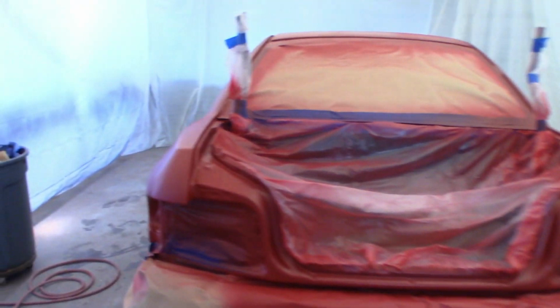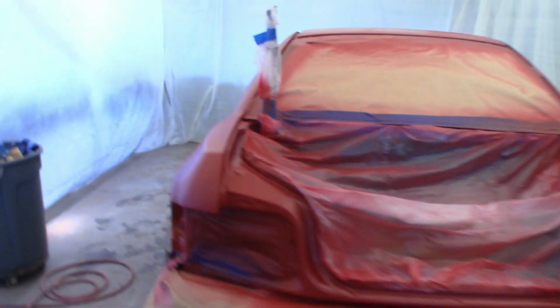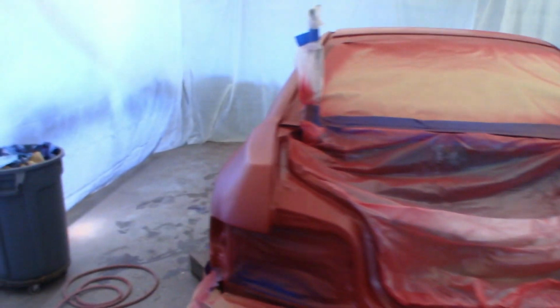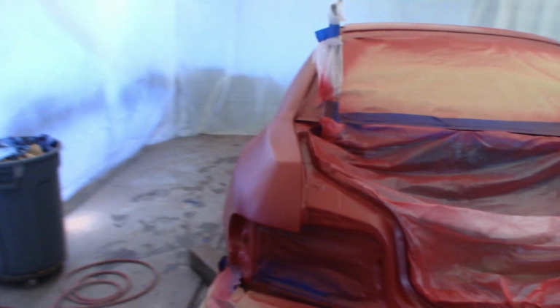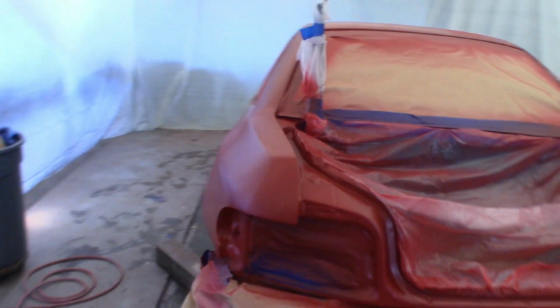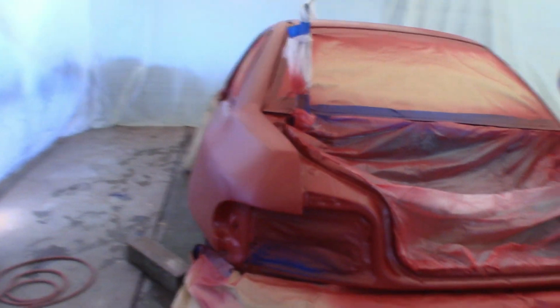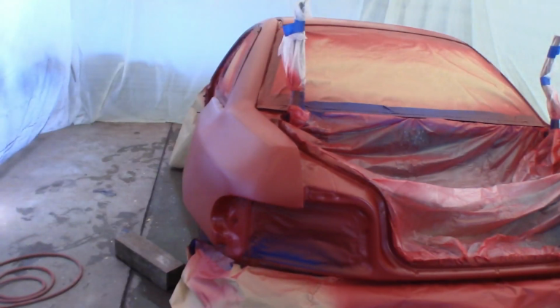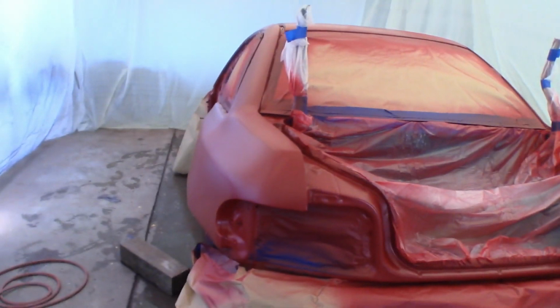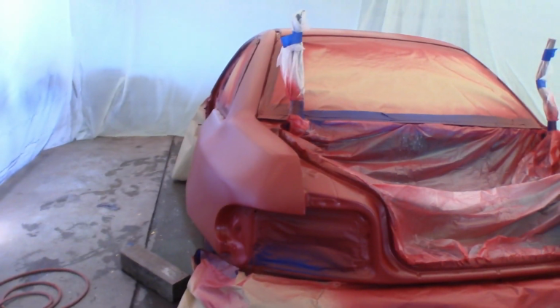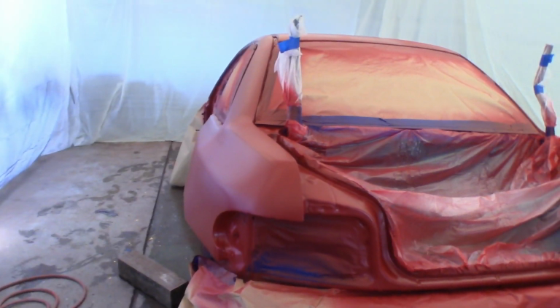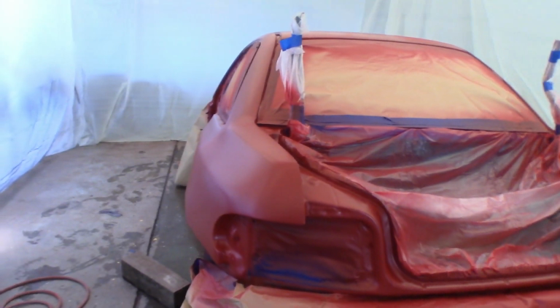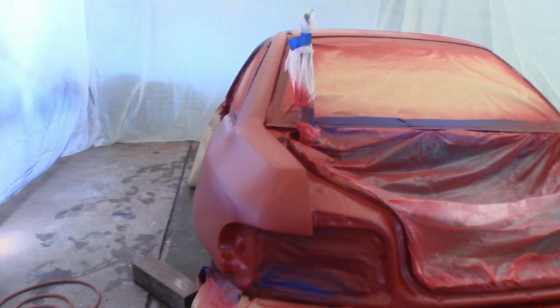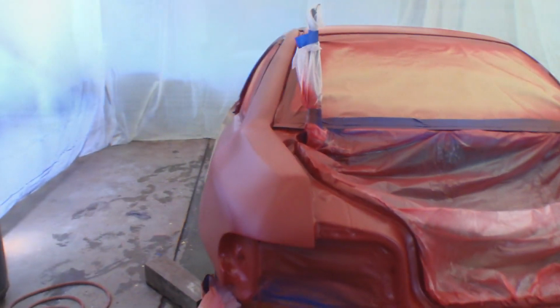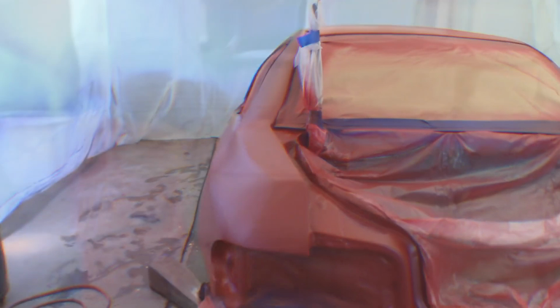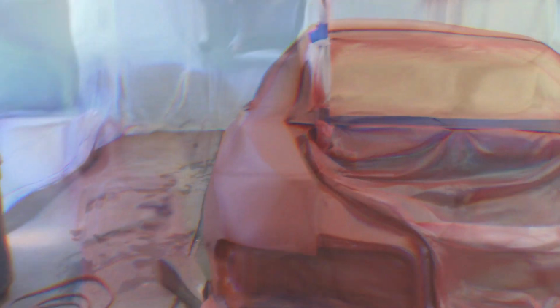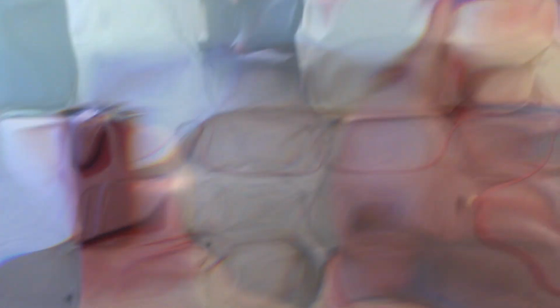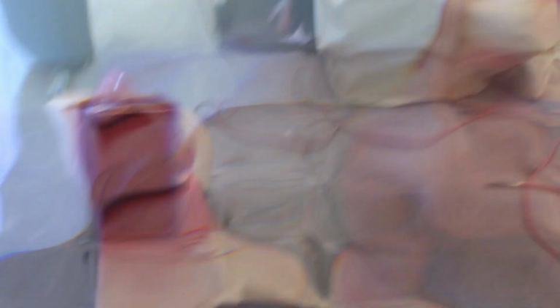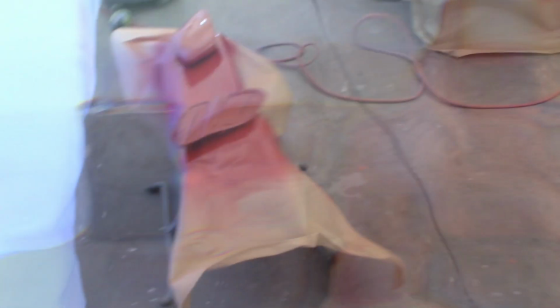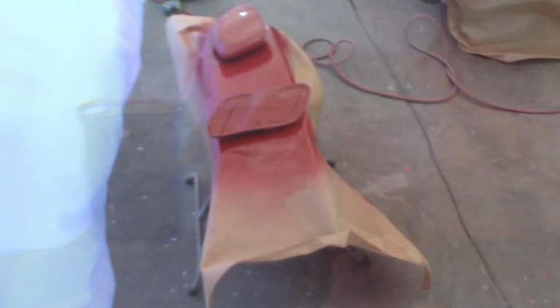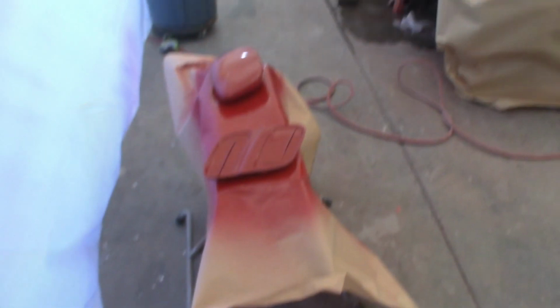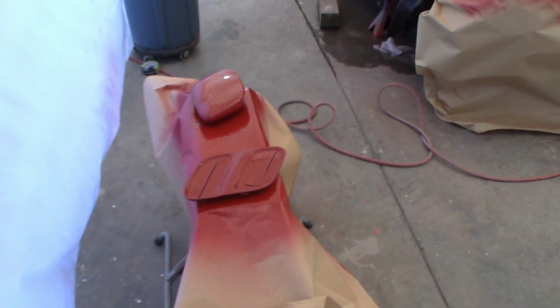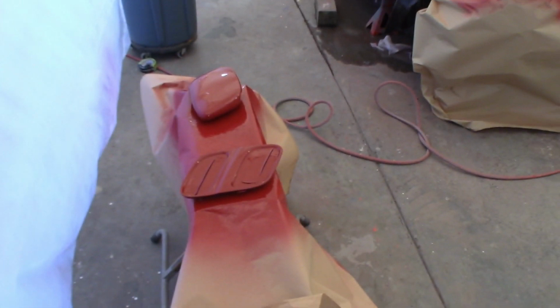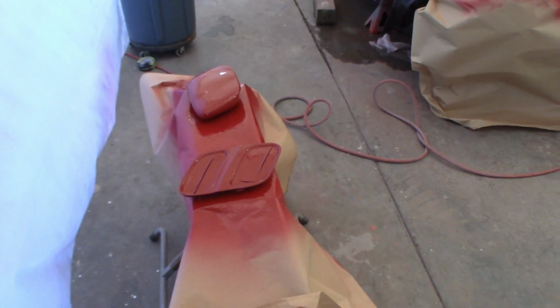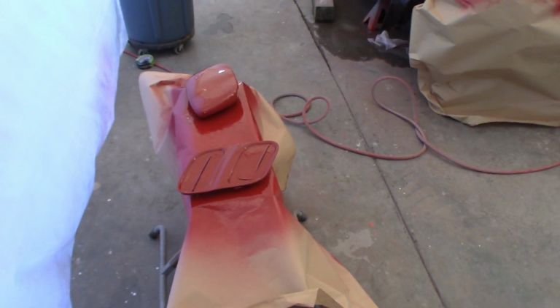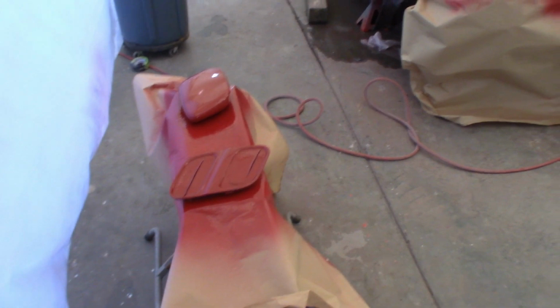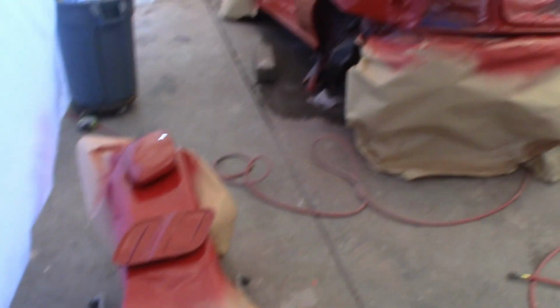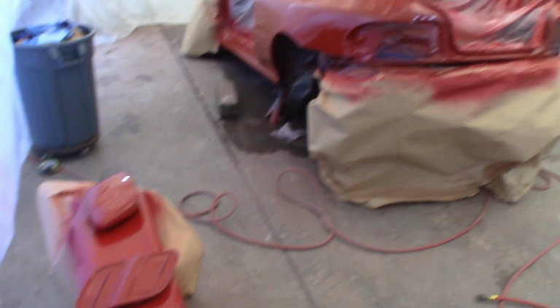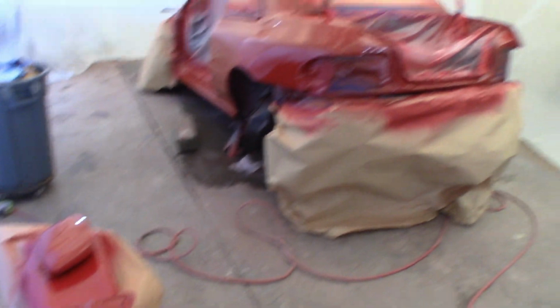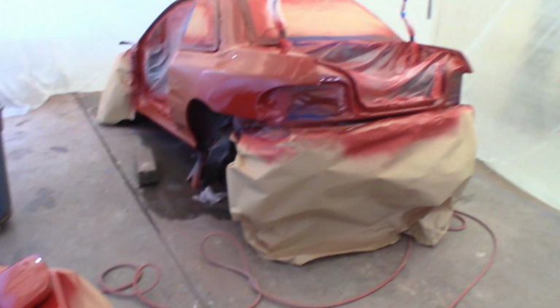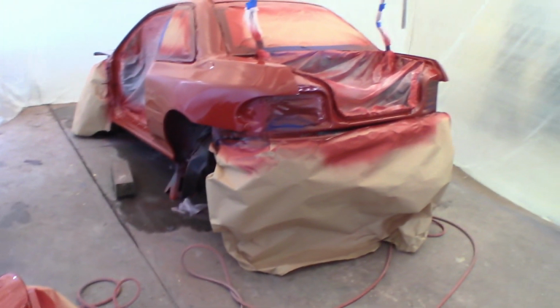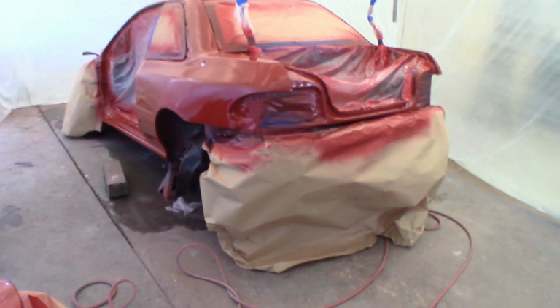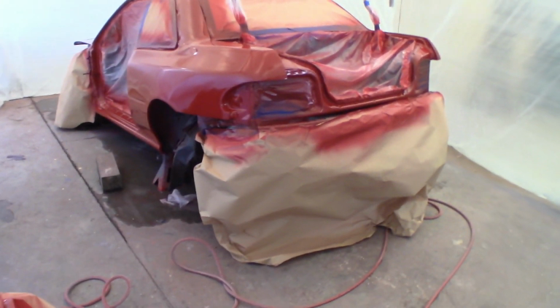So I'll go through with the tack rag on everything, mix up the clear coat, and see how that goes on.